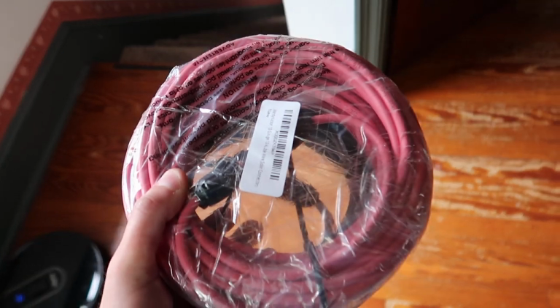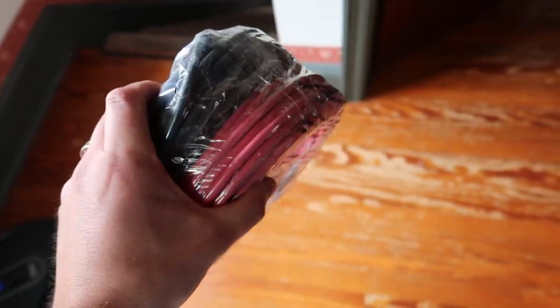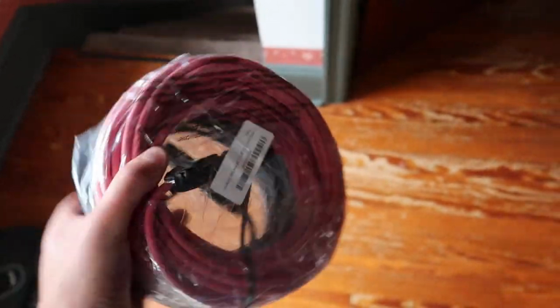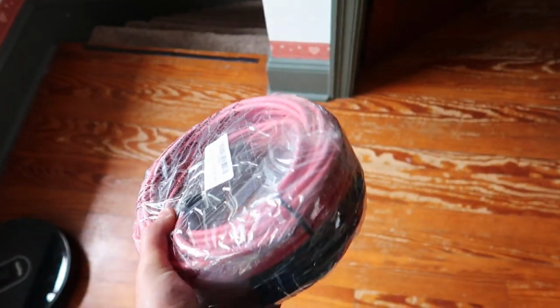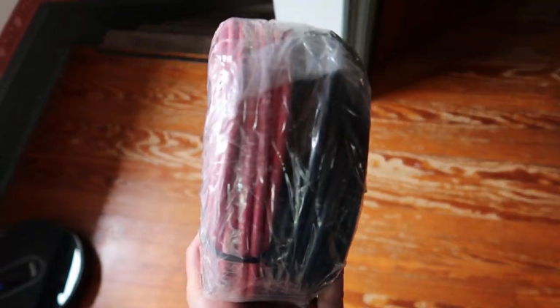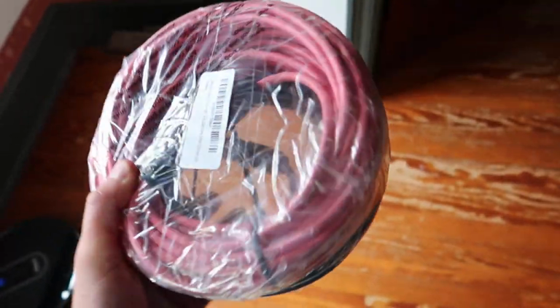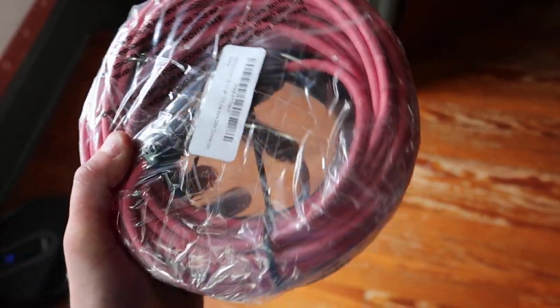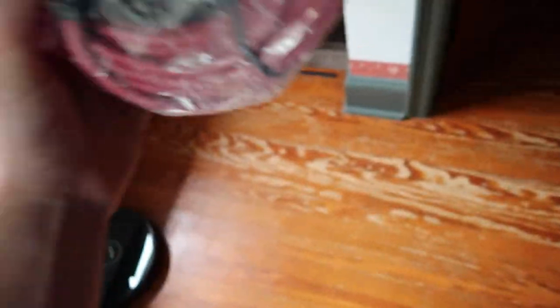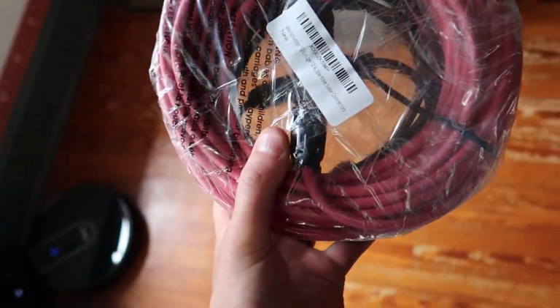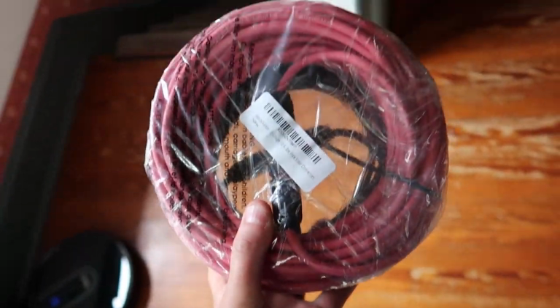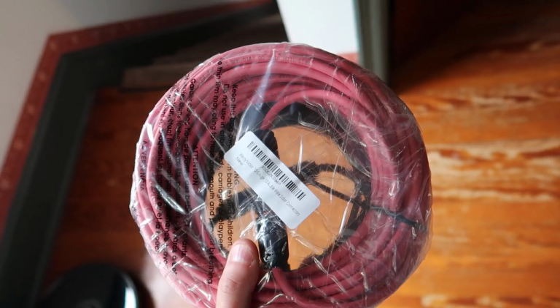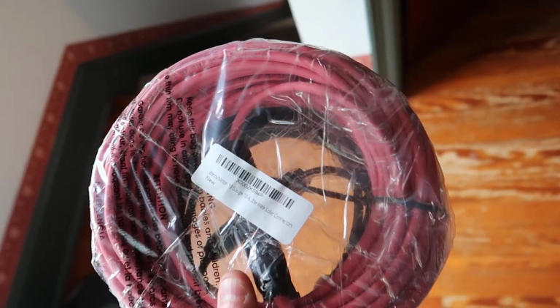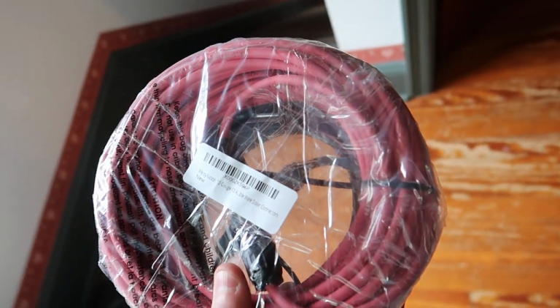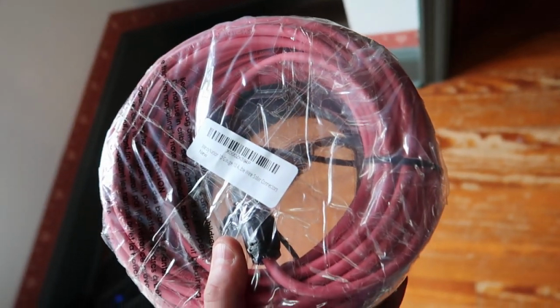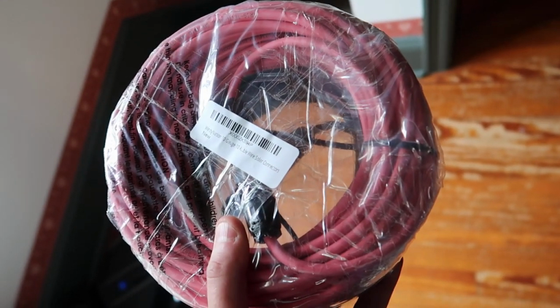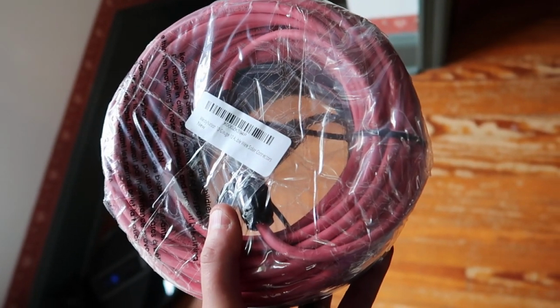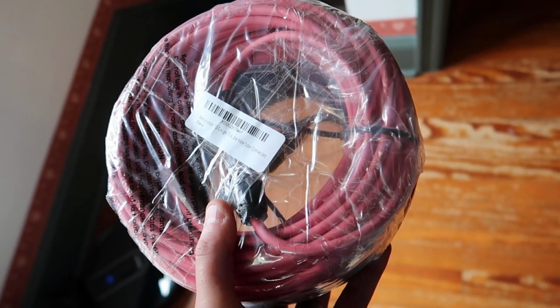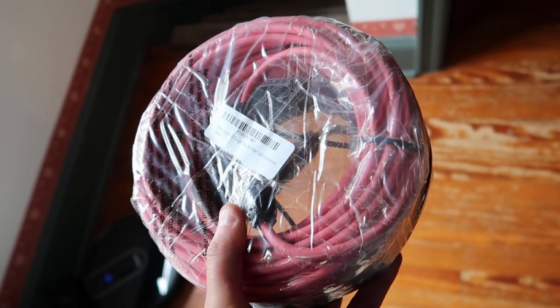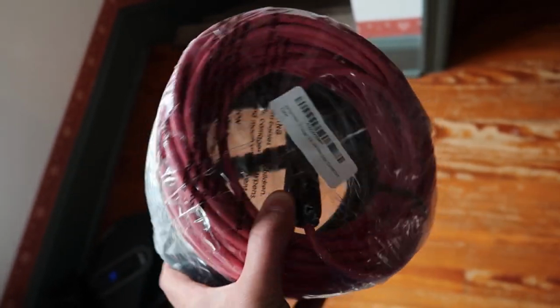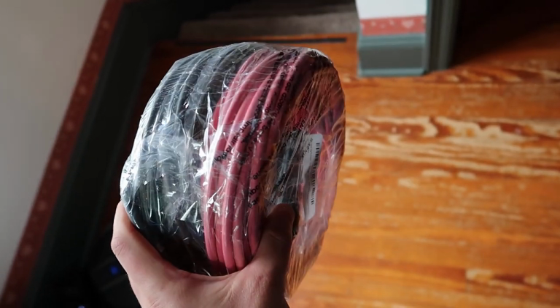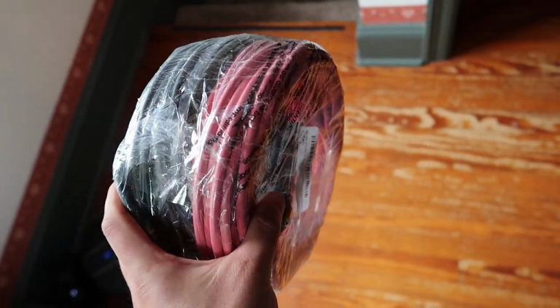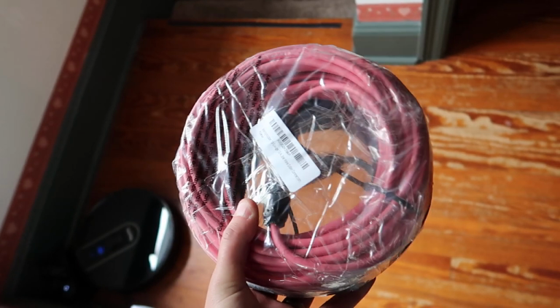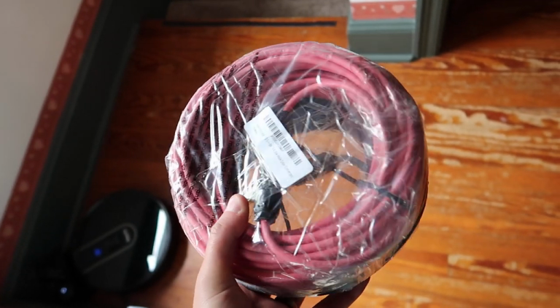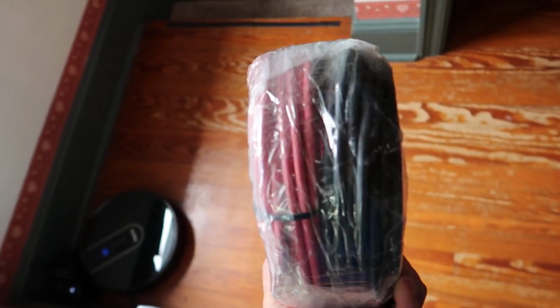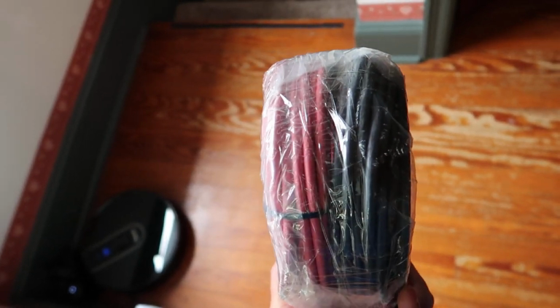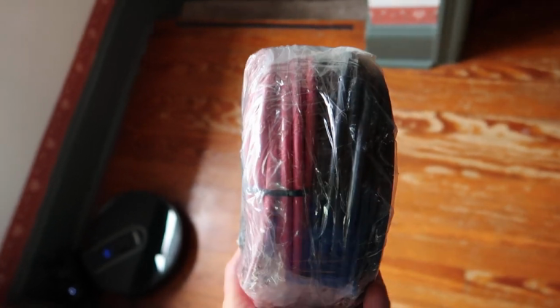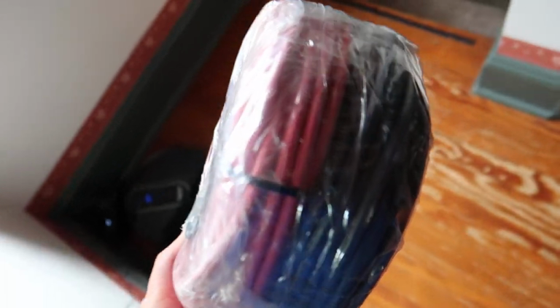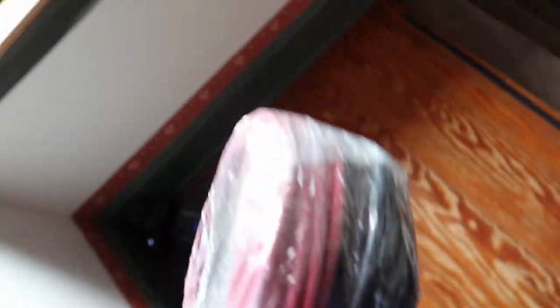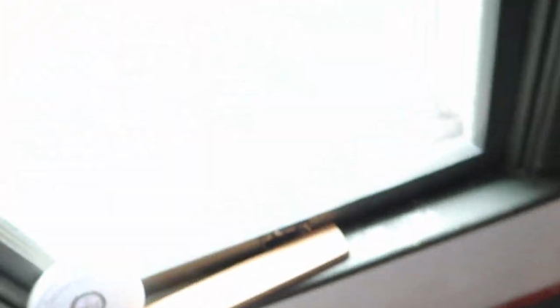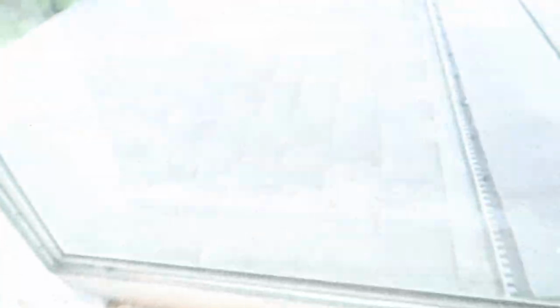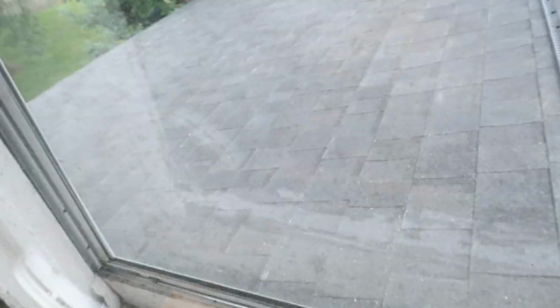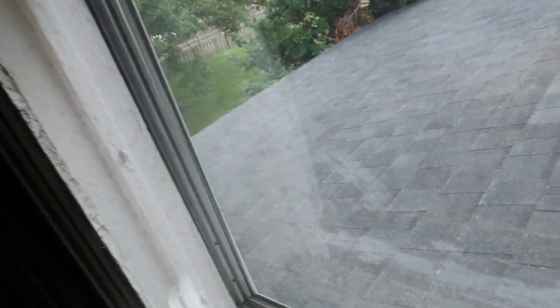Hey everyone, welcome back to Scott's Honest Reviews. Today we are testing out the solar wires — solar connector connection wires, negative and positive extension. We're gonna run our solar wires from the side of our house all the way down onto our deck to test these out.